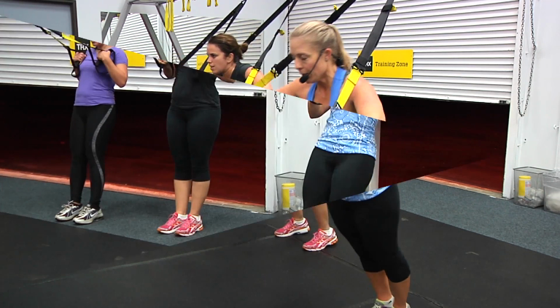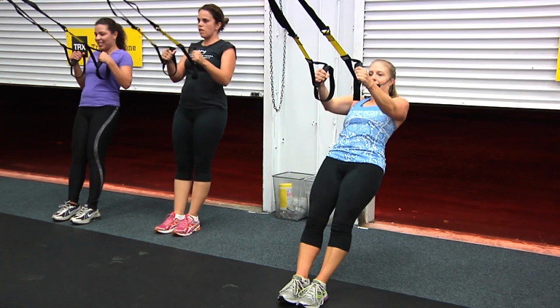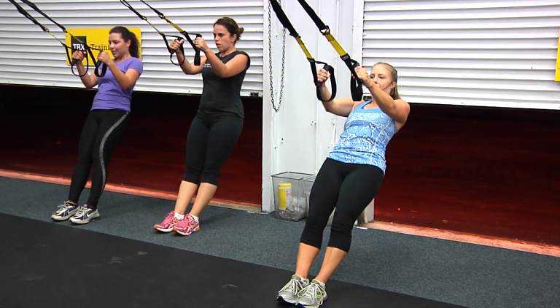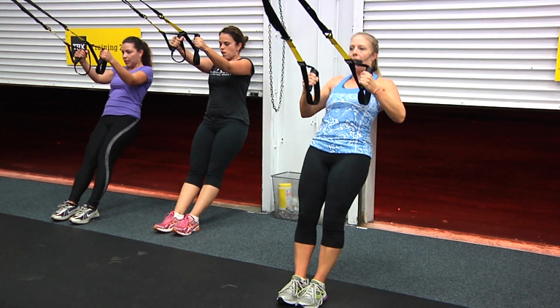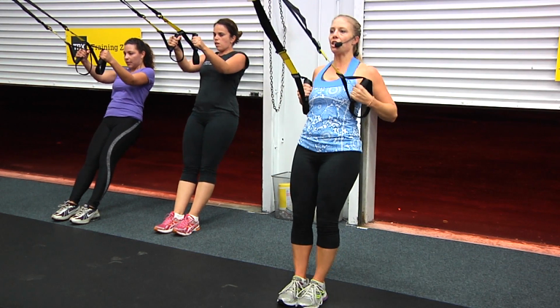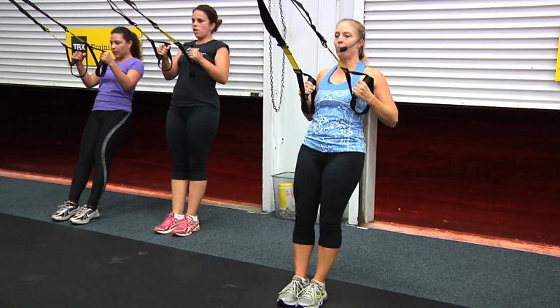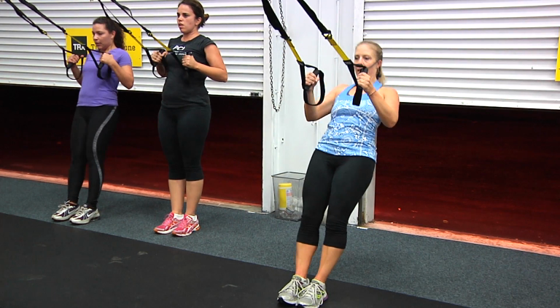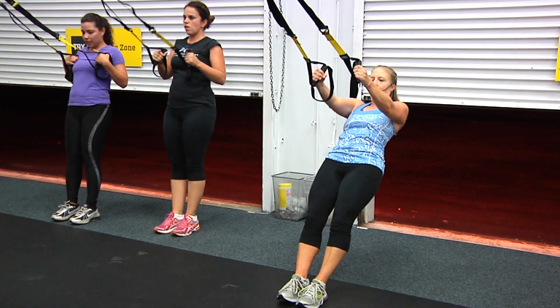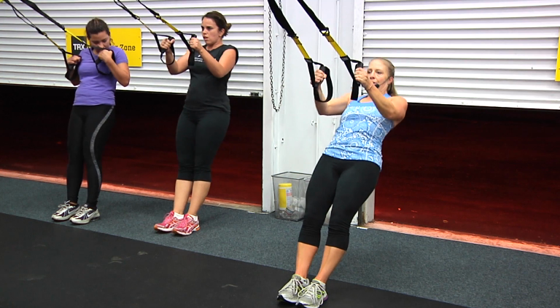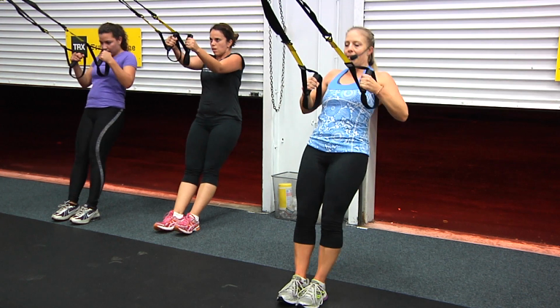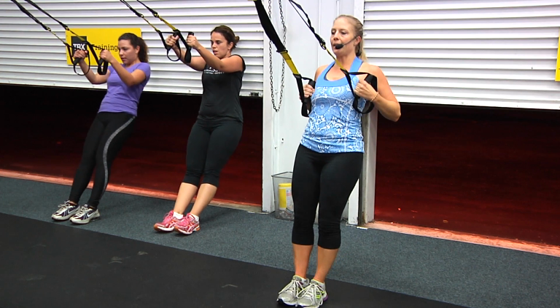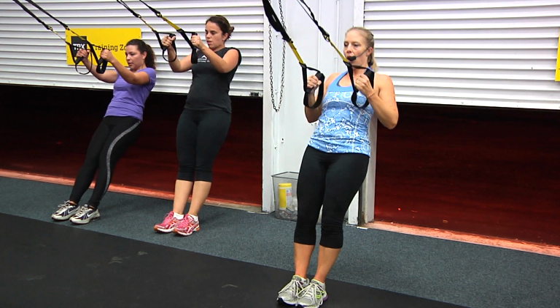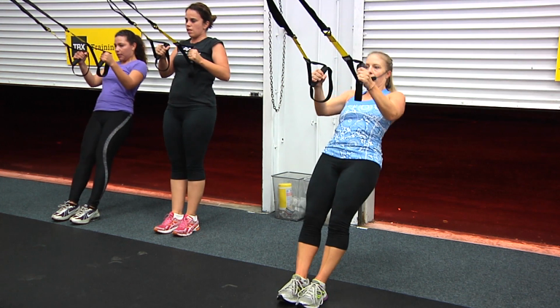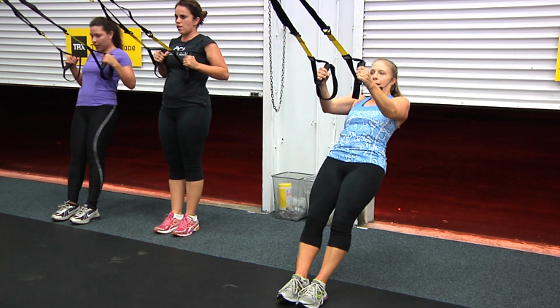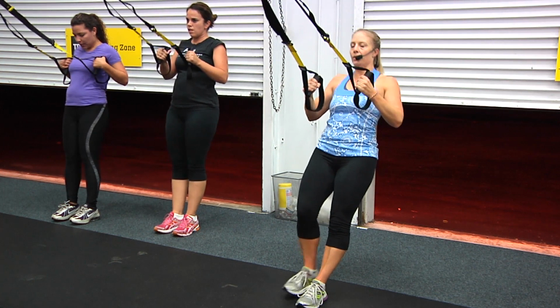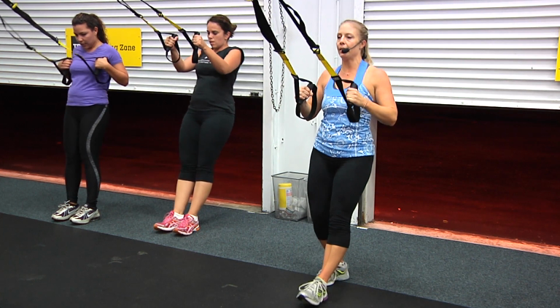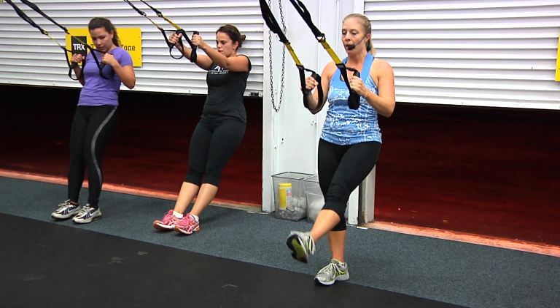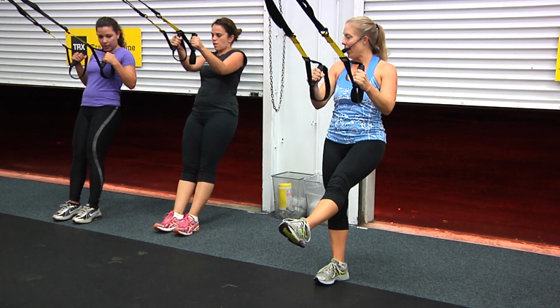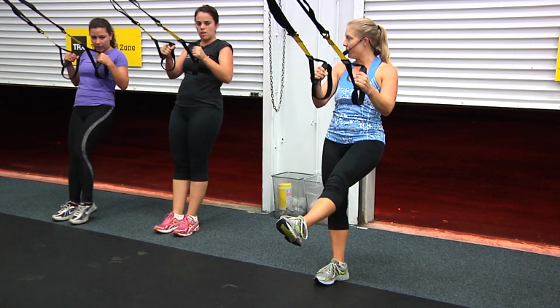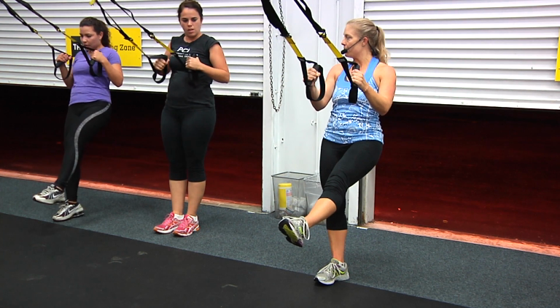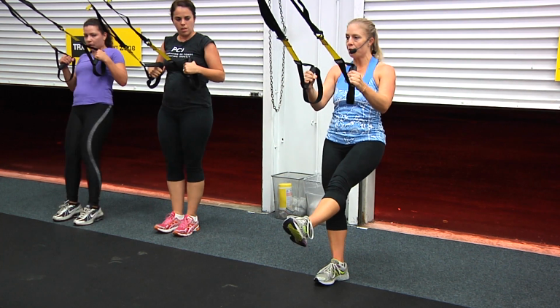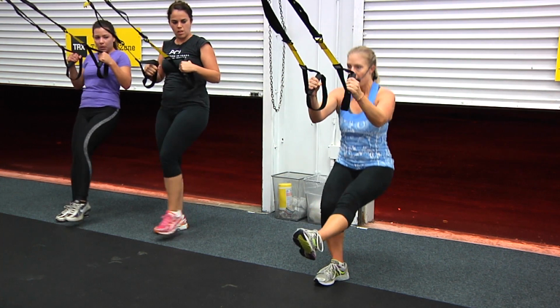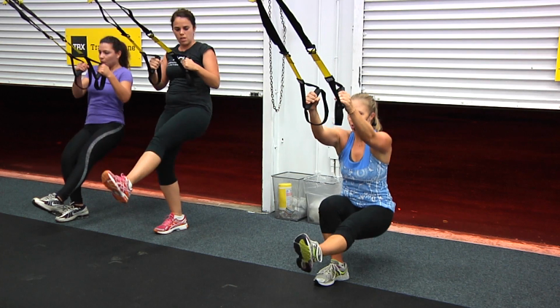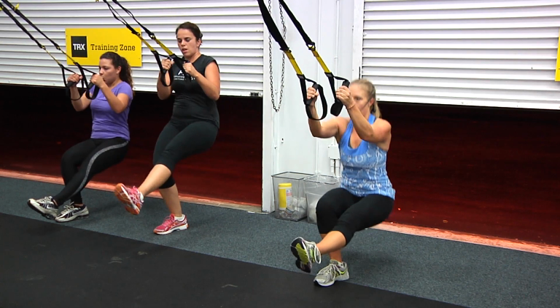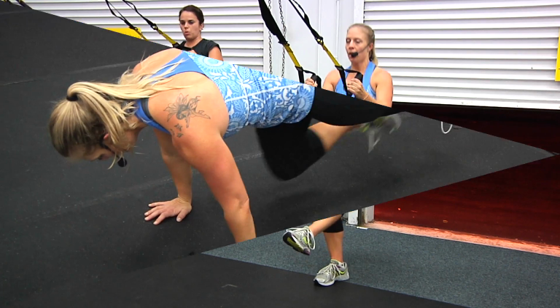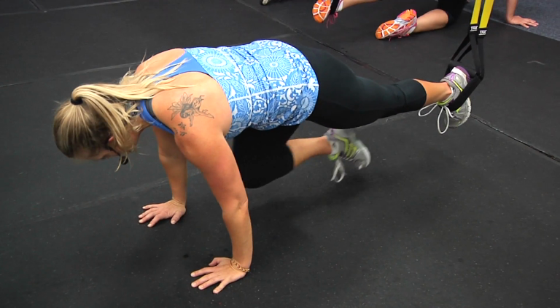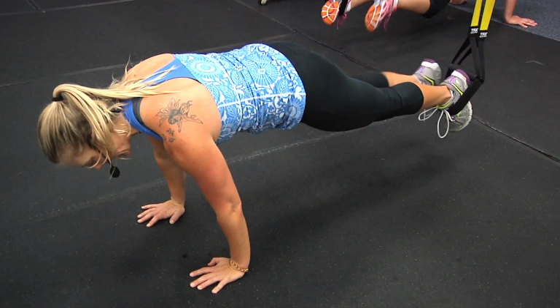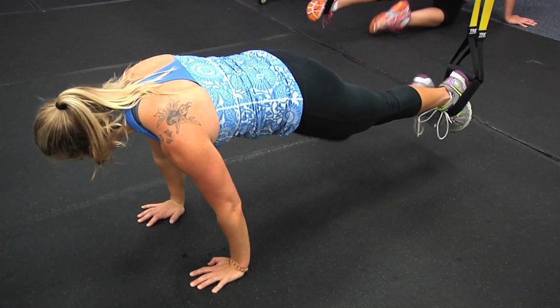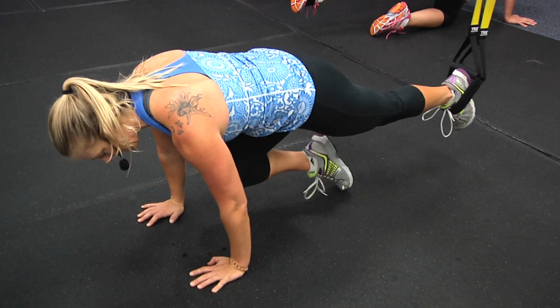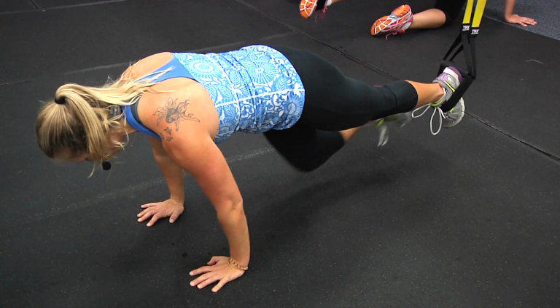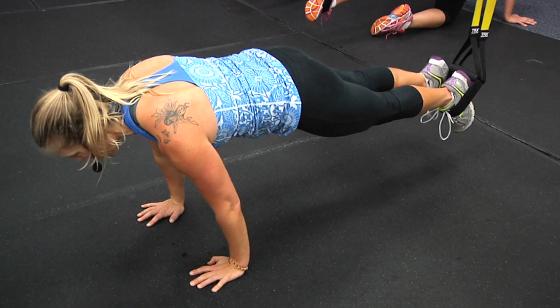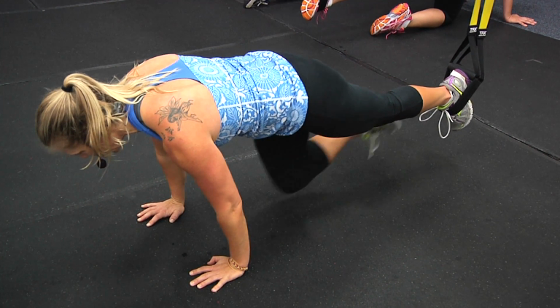We hit a single side lunge on the brake. The right side does all the work. Here we go. Stand it up. Left foot comes up. Drops. Five seconds, guys. Keep driving that knee straight up and in.